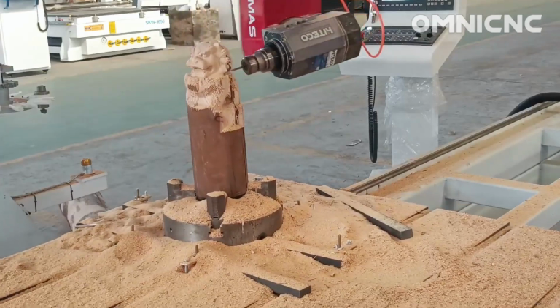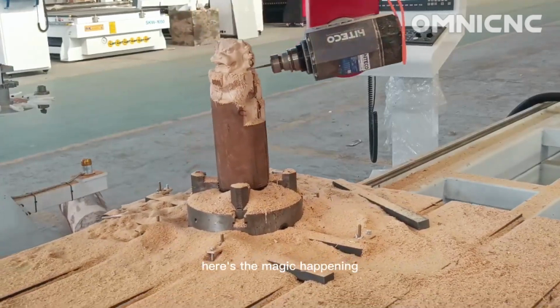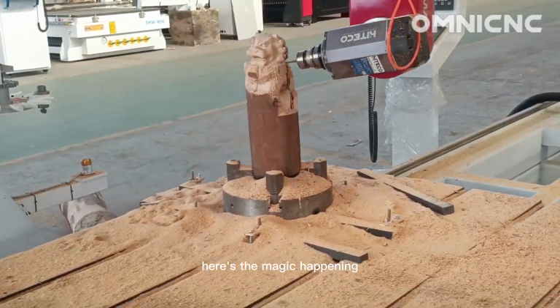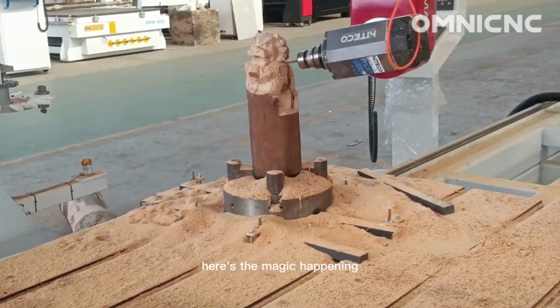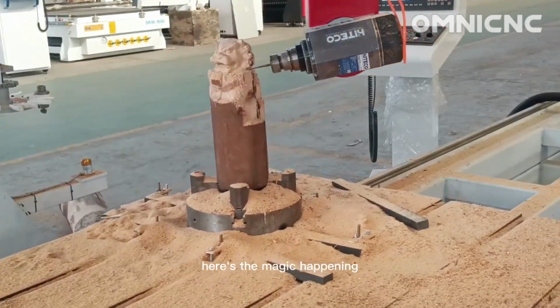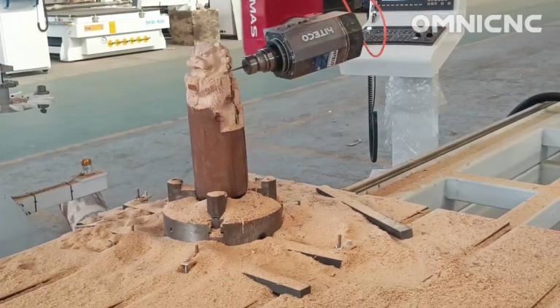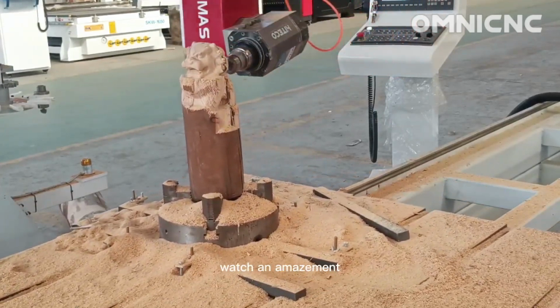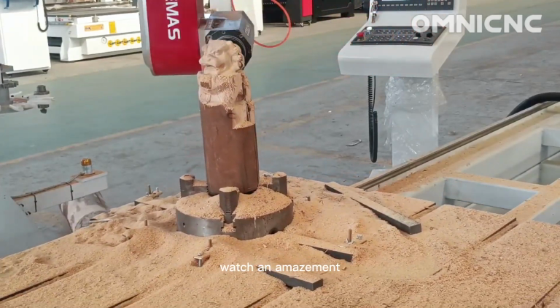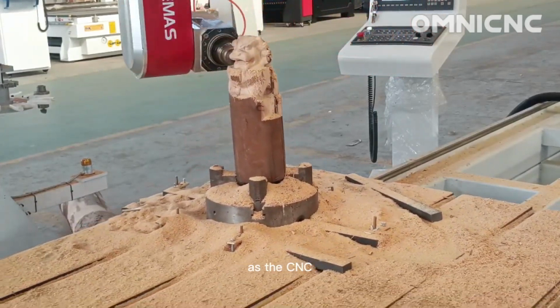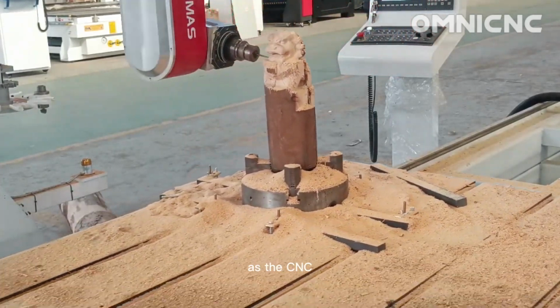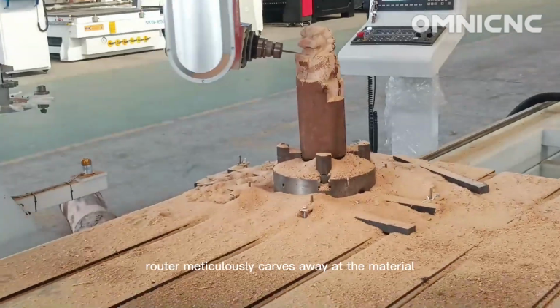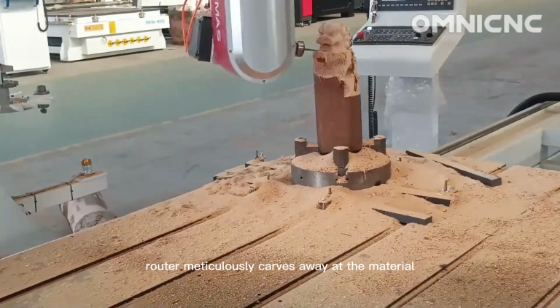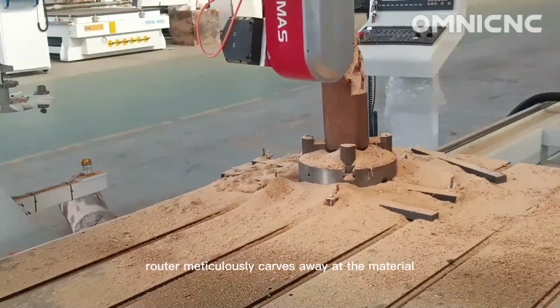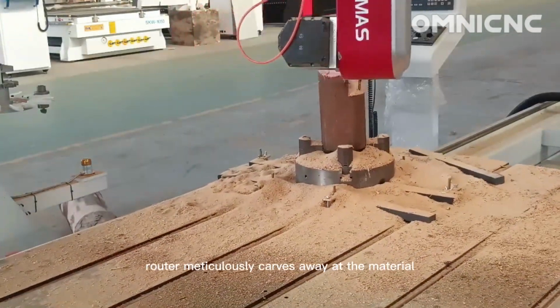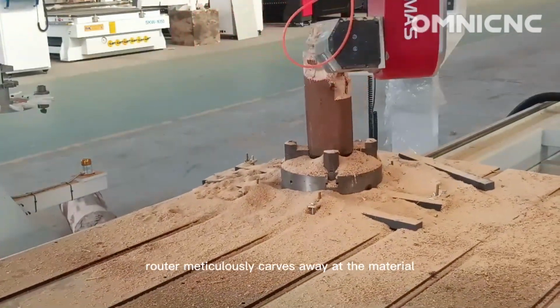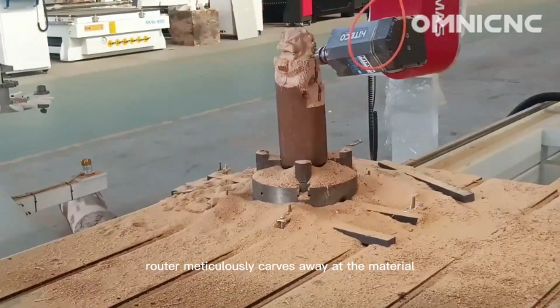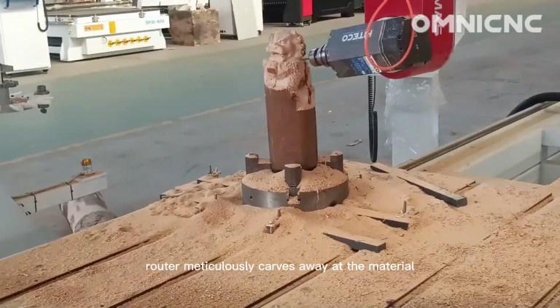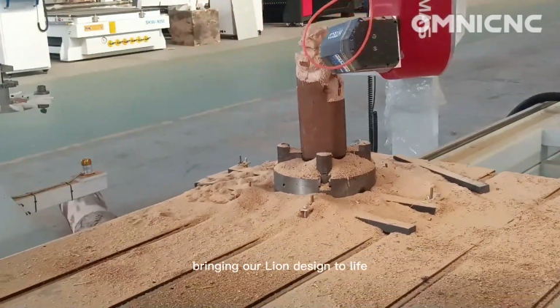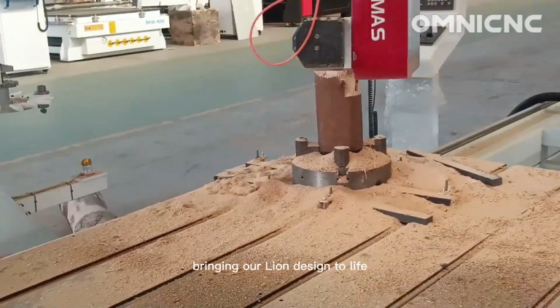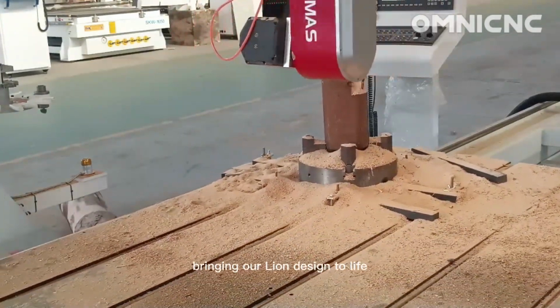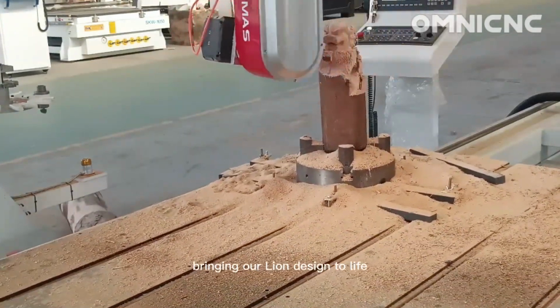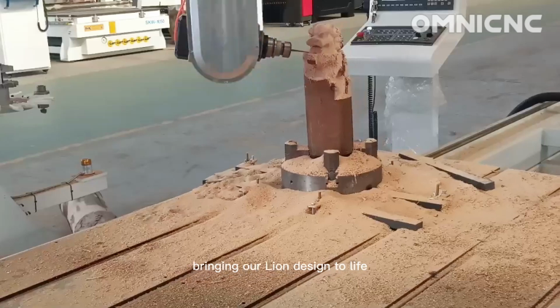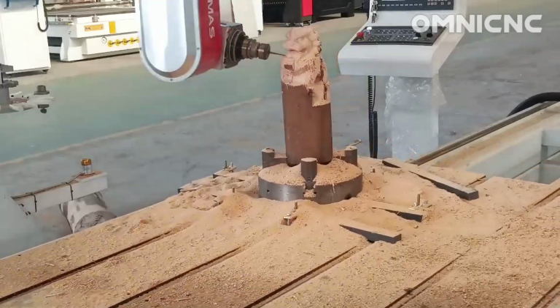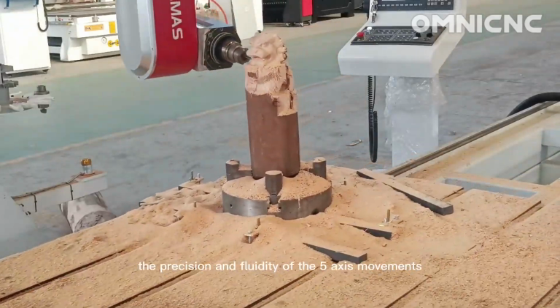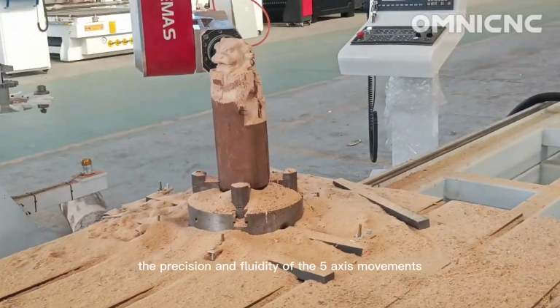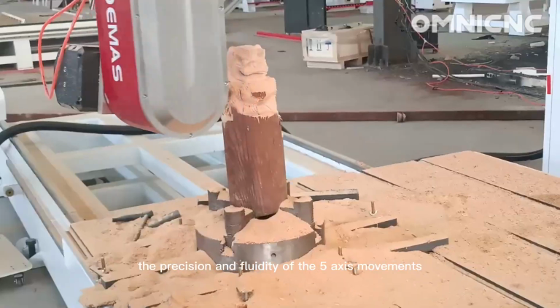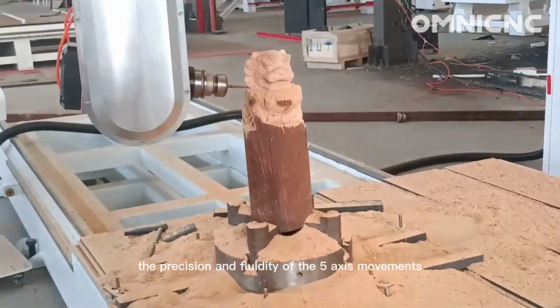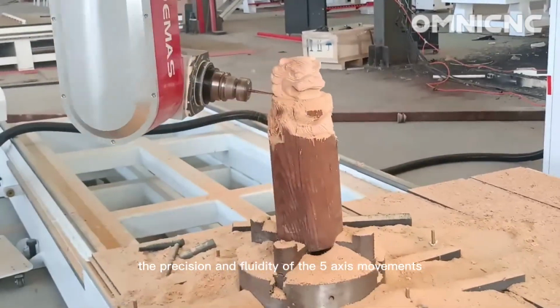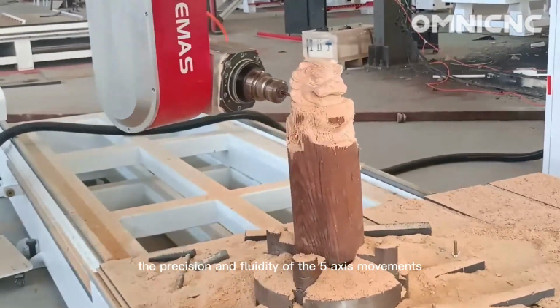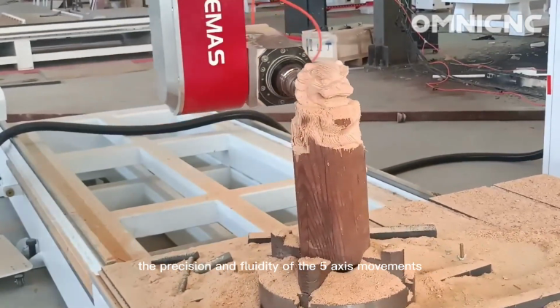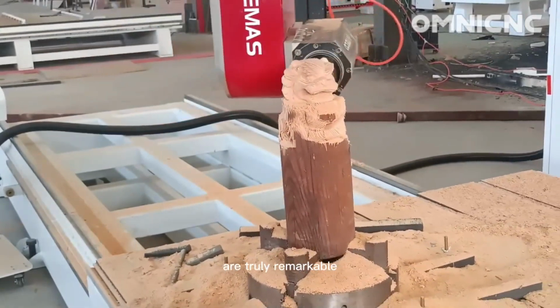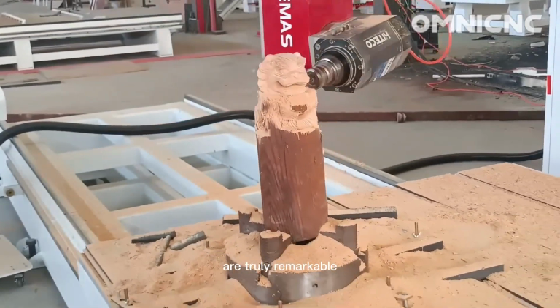Here's the magic happening. Watch in amazement as the CNC router meticulously carves away at the material, bringing our lion design to life. The precision and fluidity of the 5-axis movements are truly remarkable.